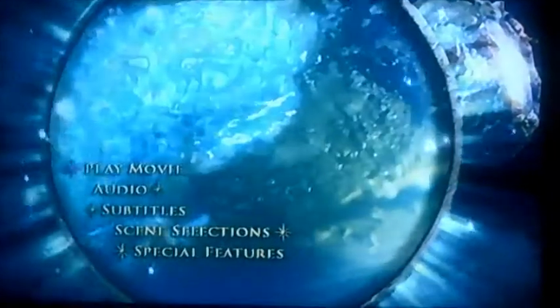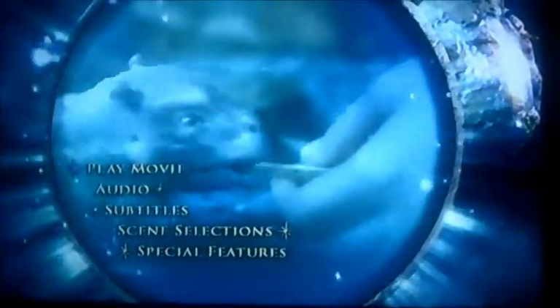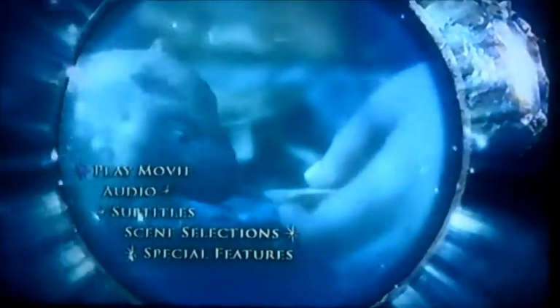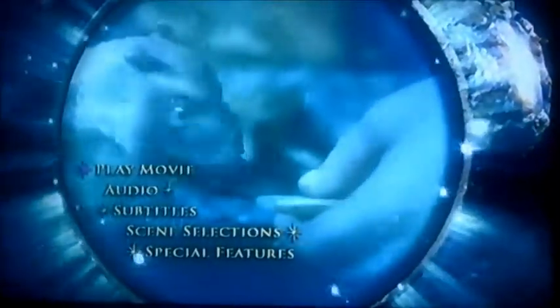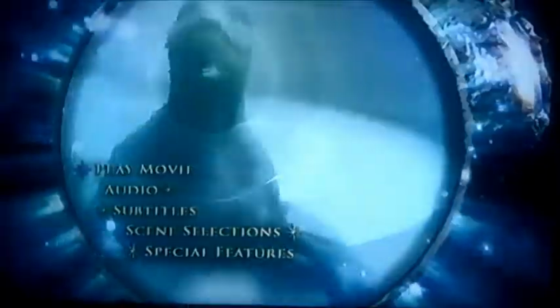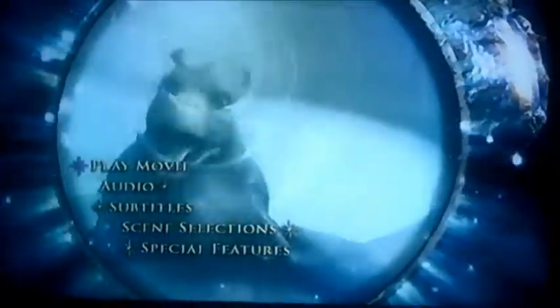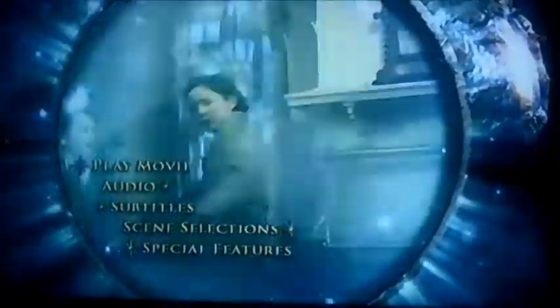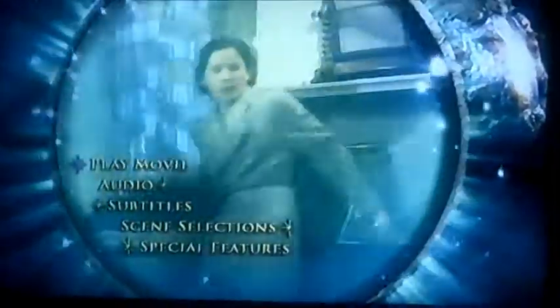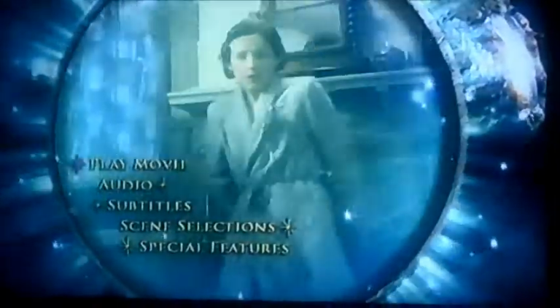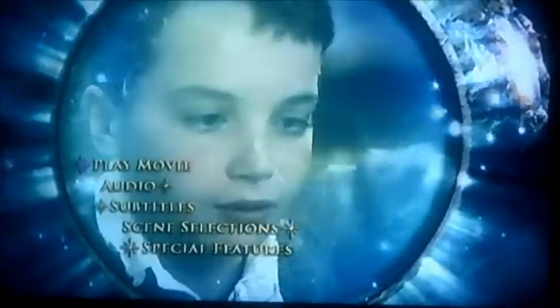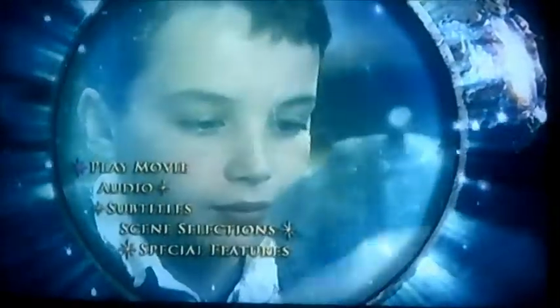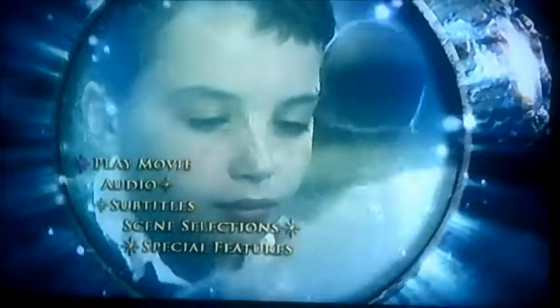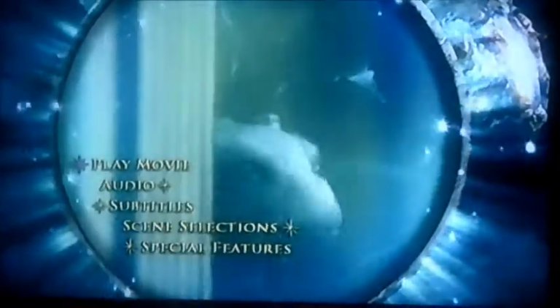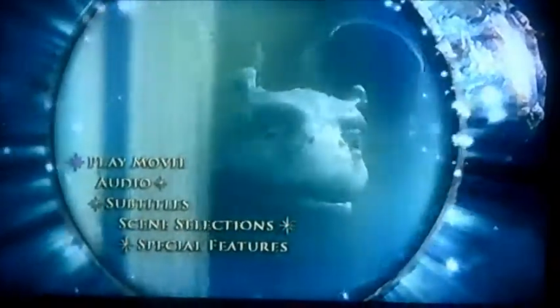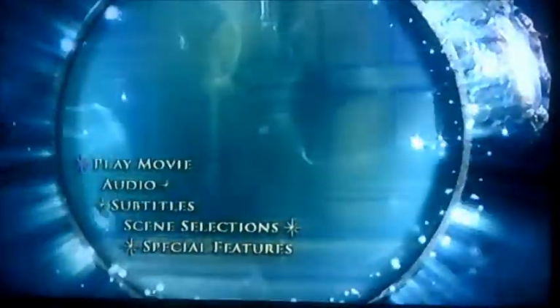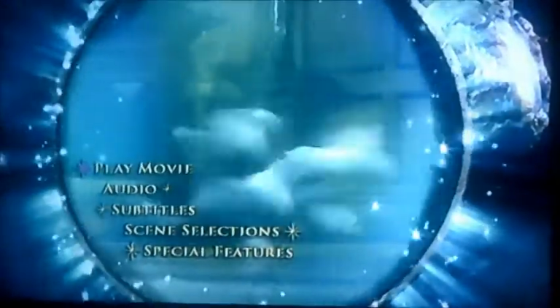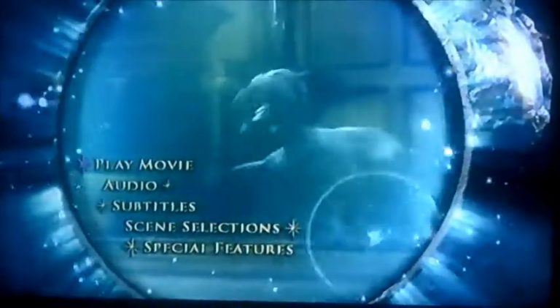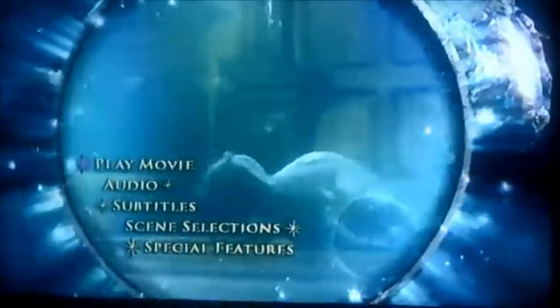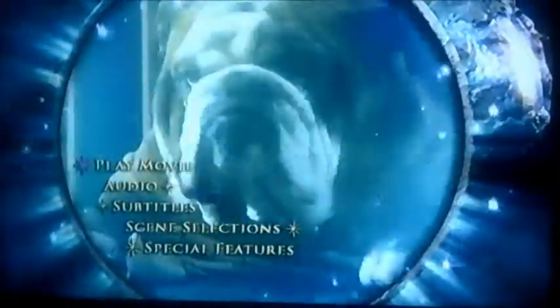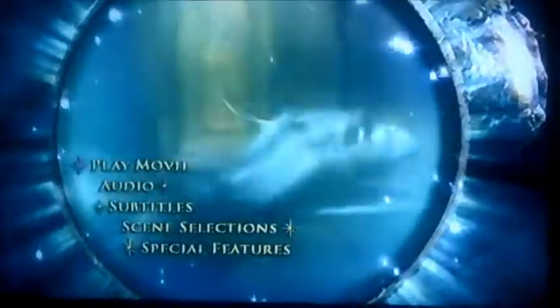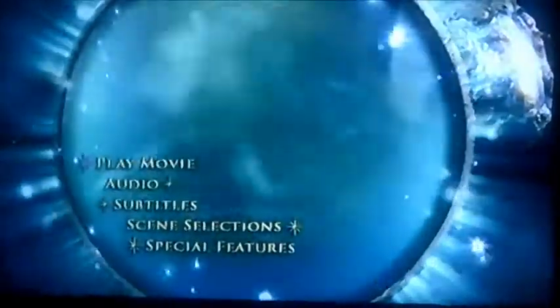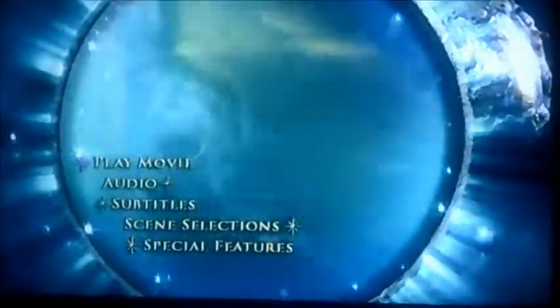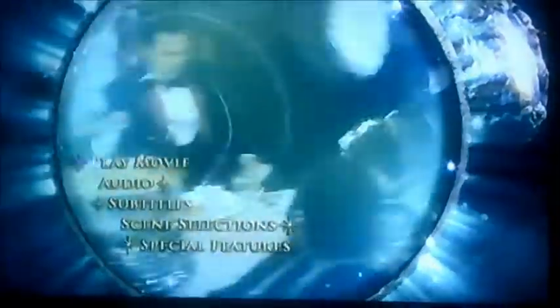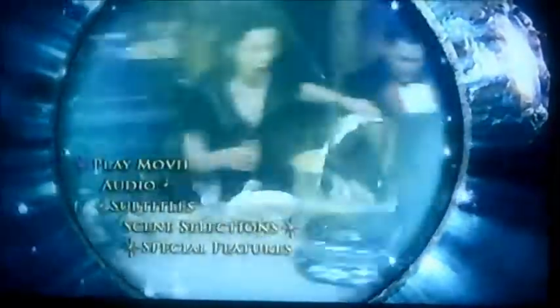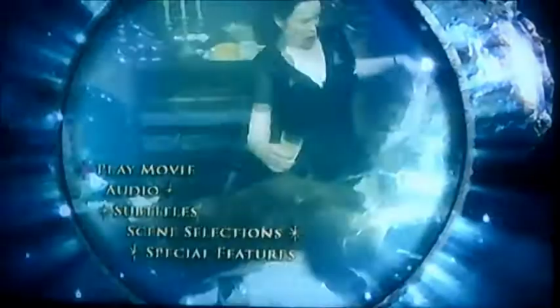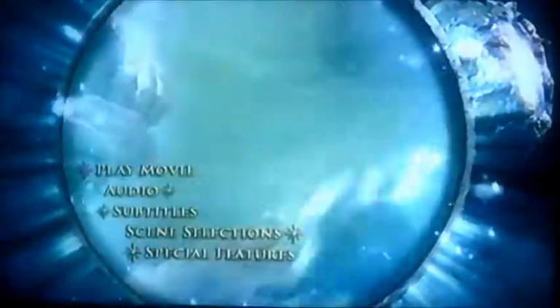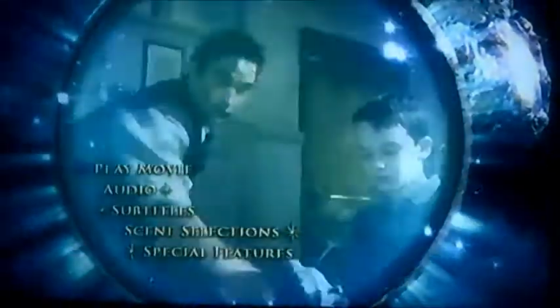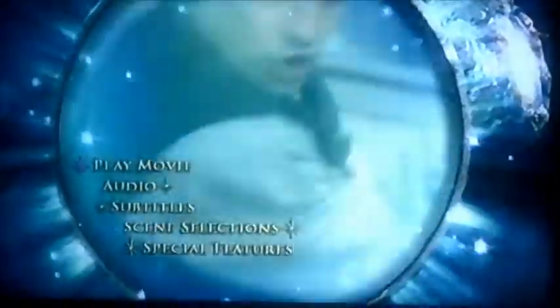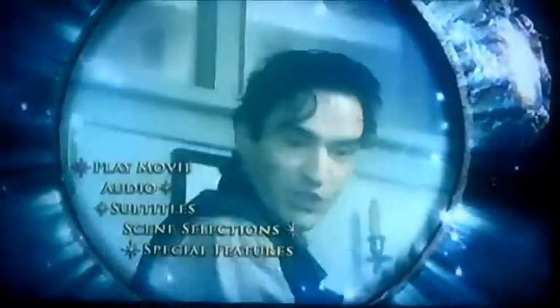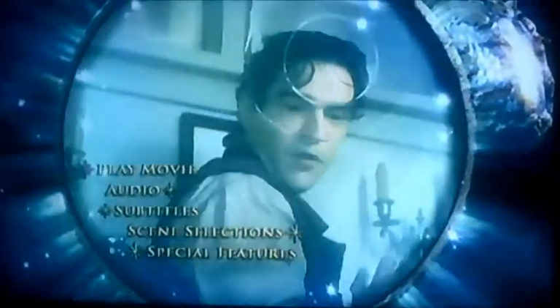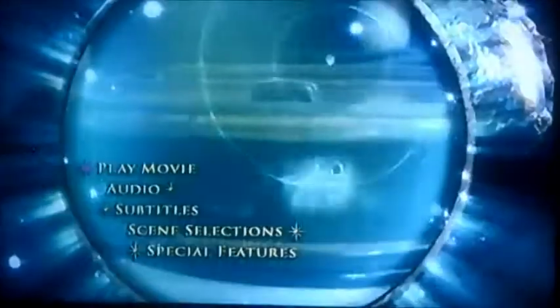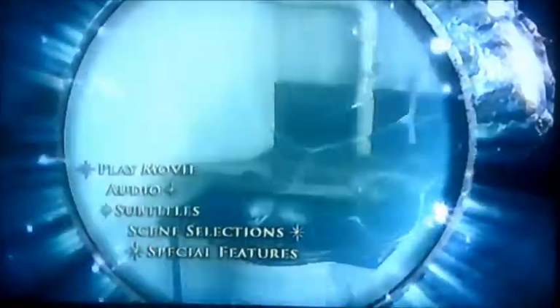Hi guys, it's me again. Today I'm going to be doing another DVD menu walkthrough, but this time we're moving on to Water Horse: Legend of the Deep. This is another request video for Edispan Aurea.